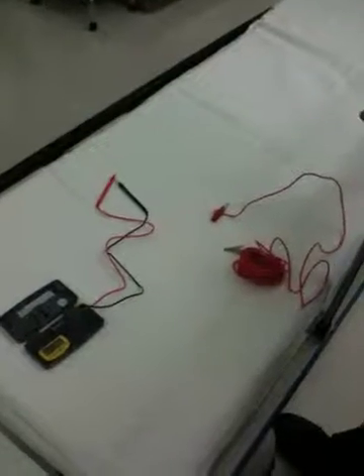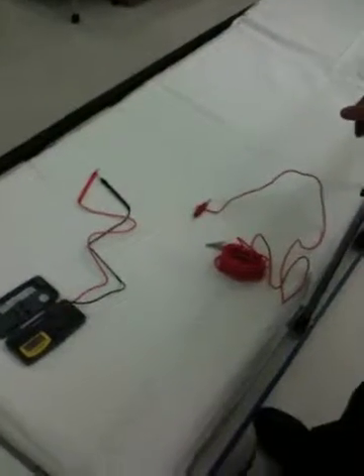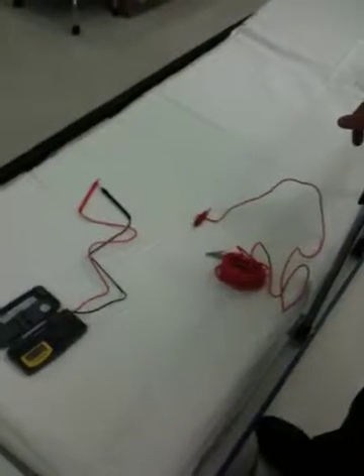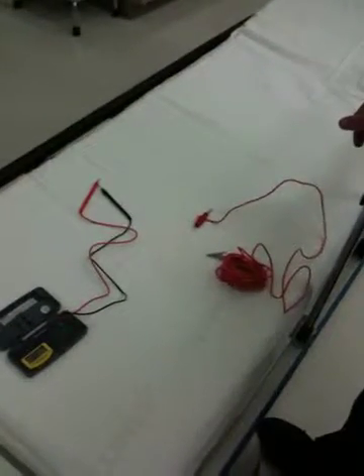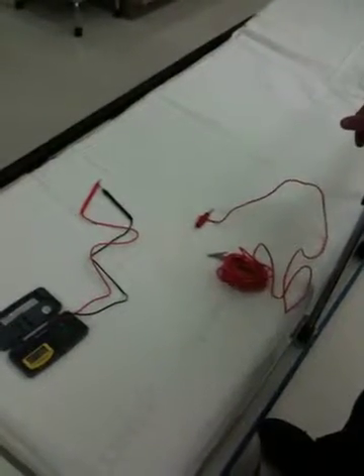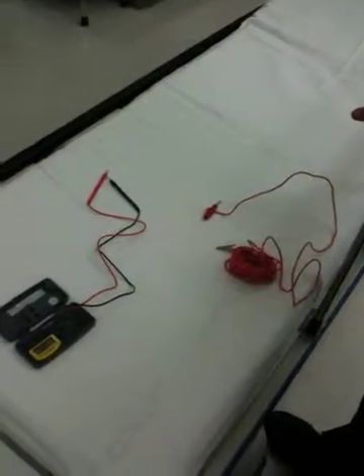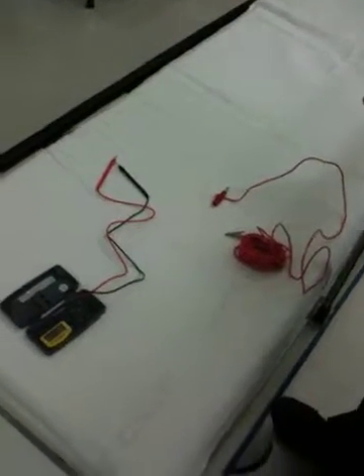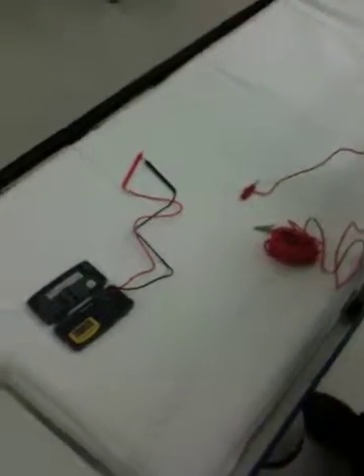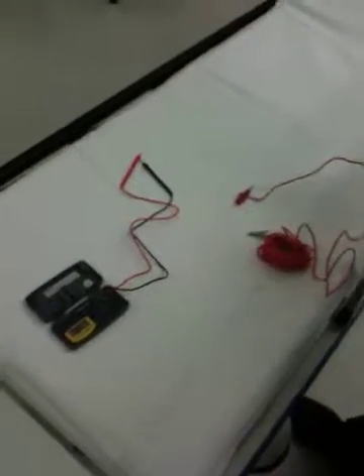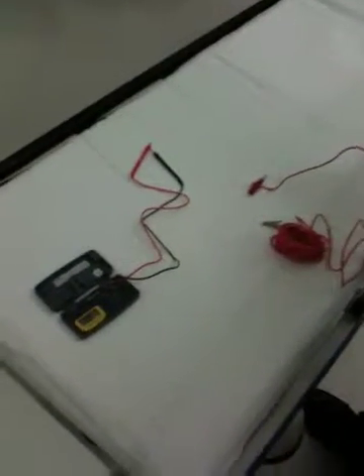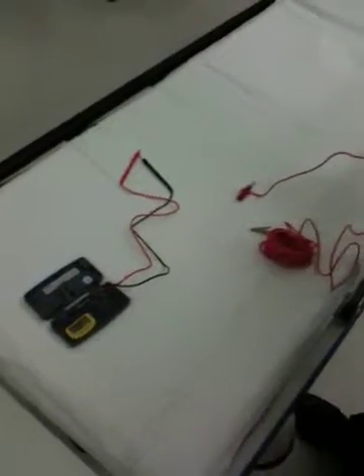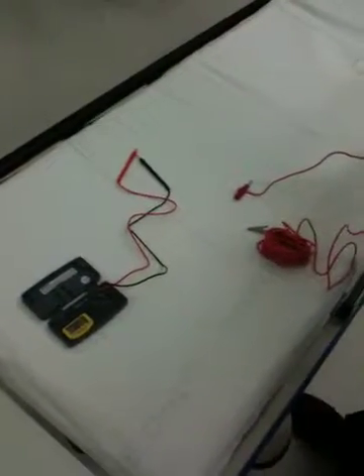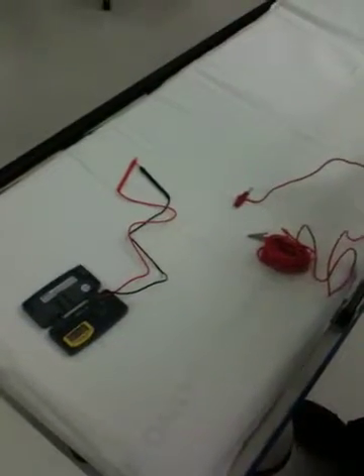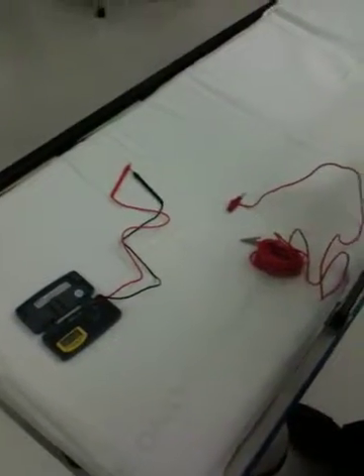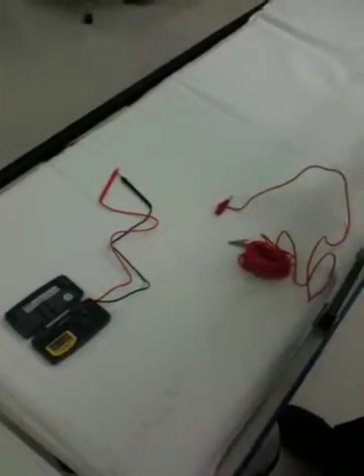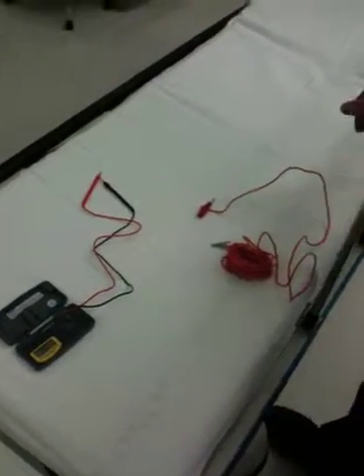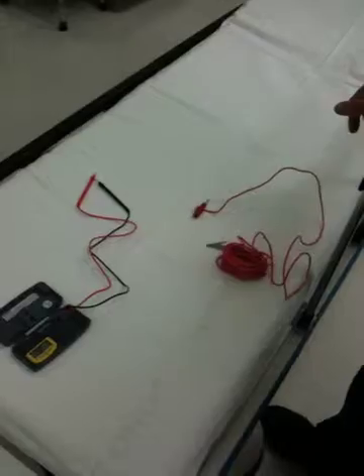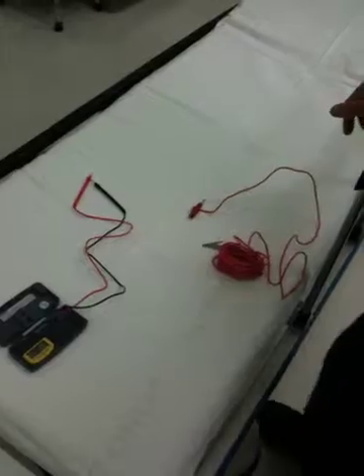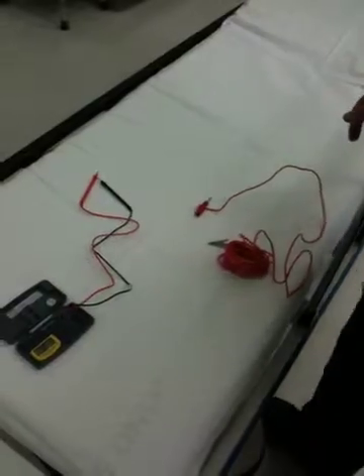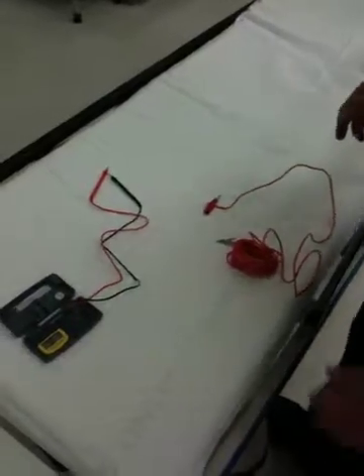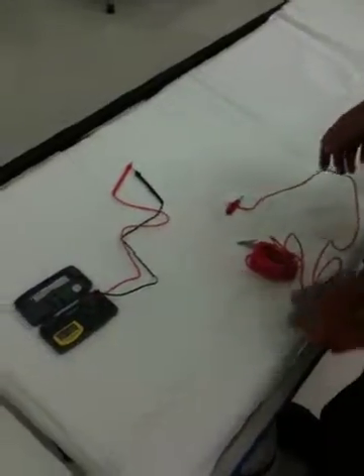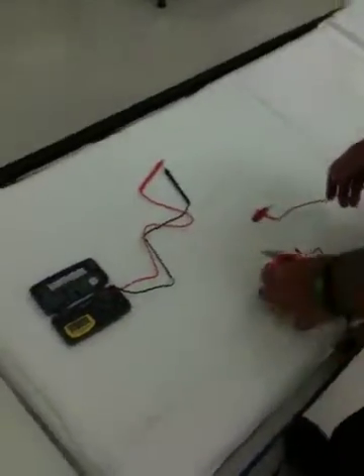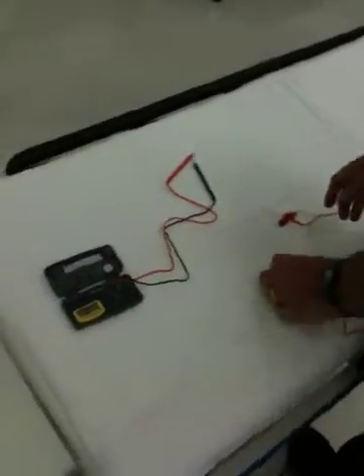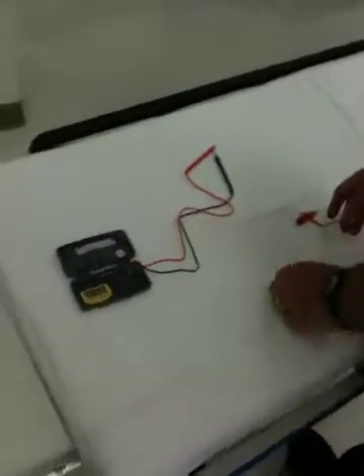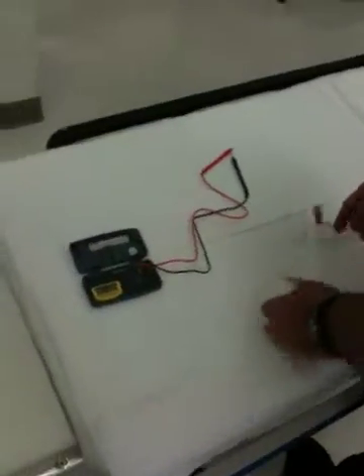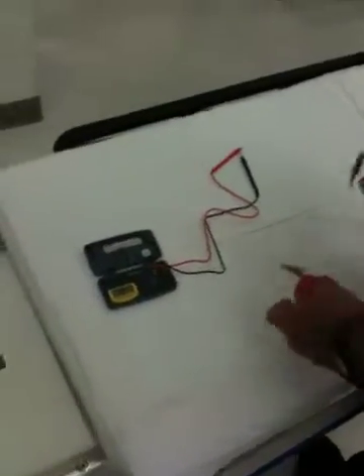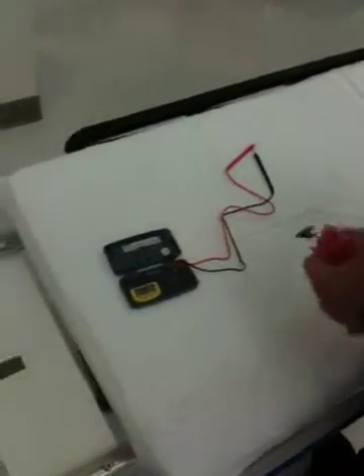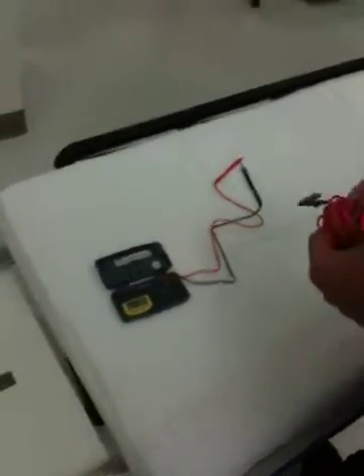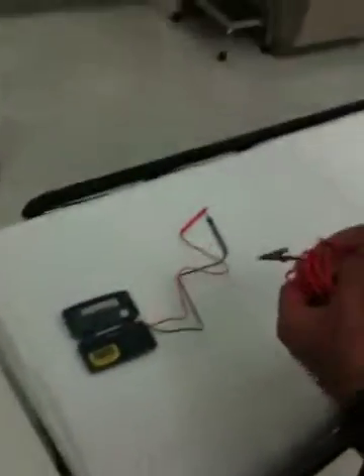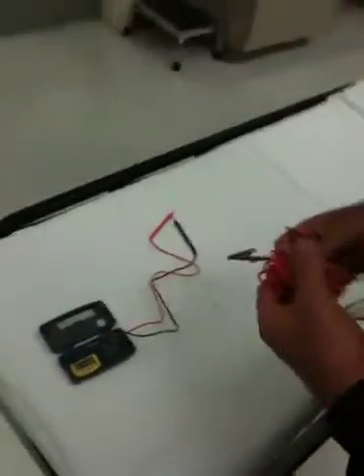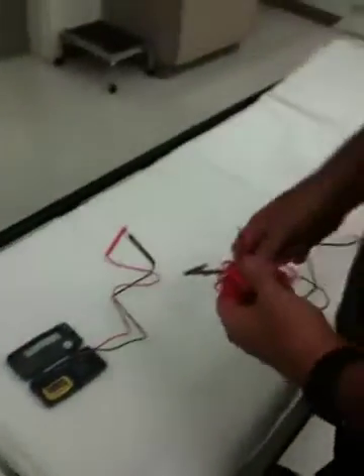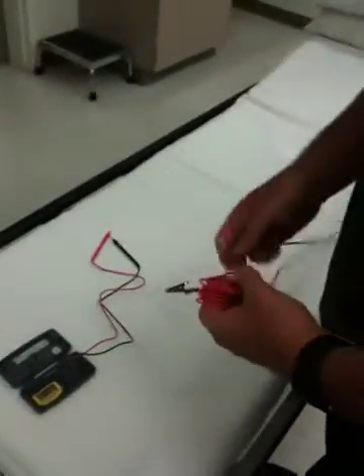Today we're going to show you how we check the chamber chassis ground continuity. We're going to be measuring resistance, which is measured in ohms.